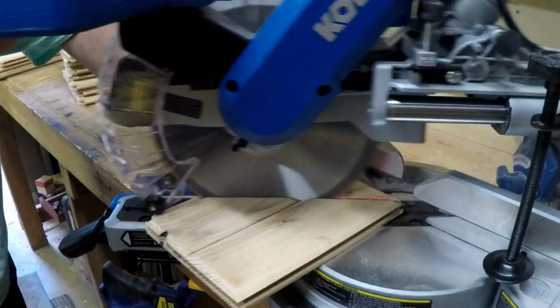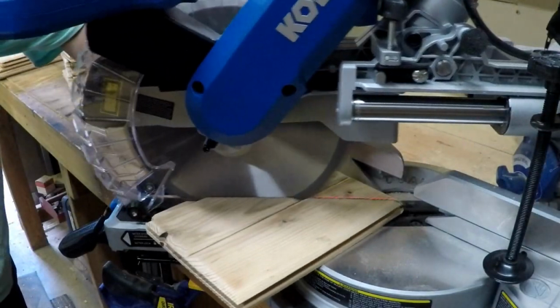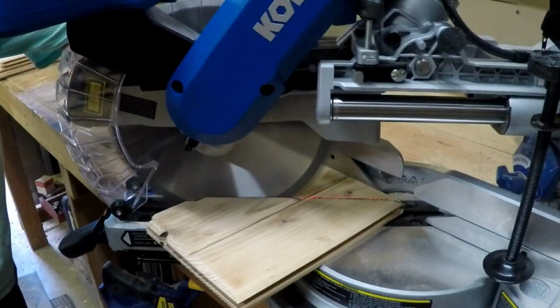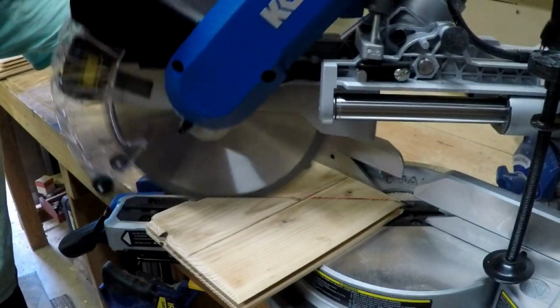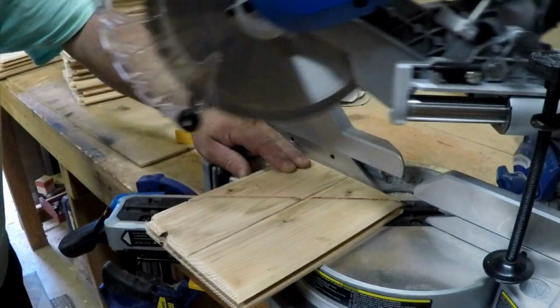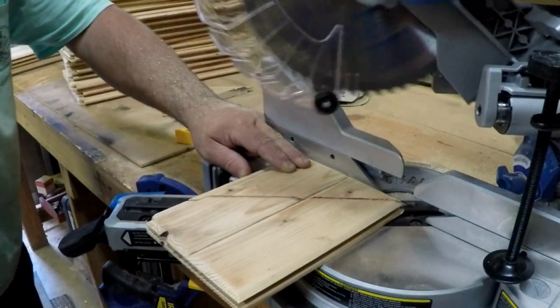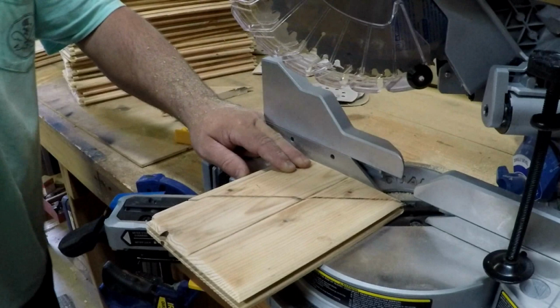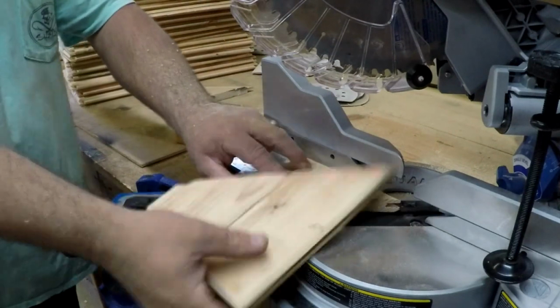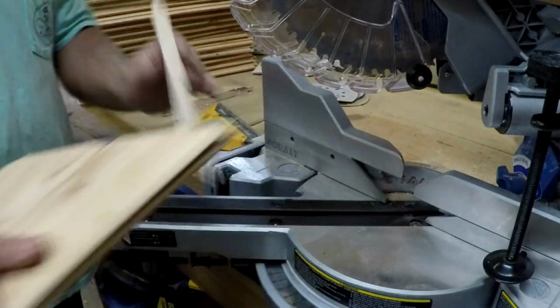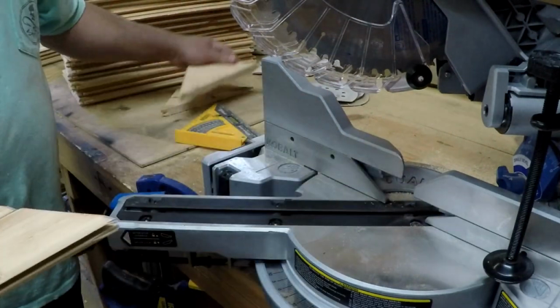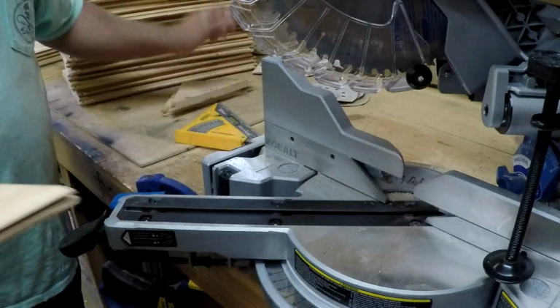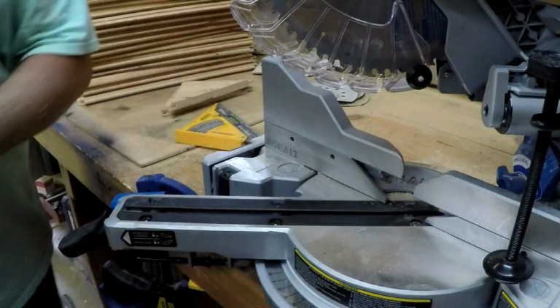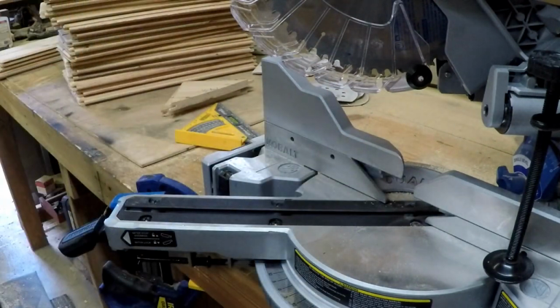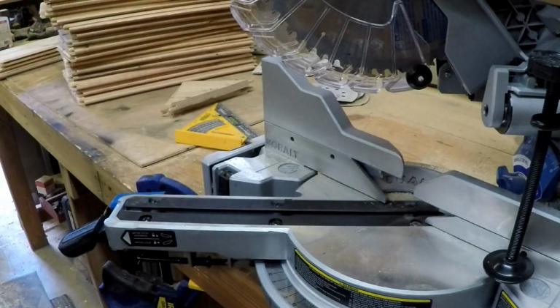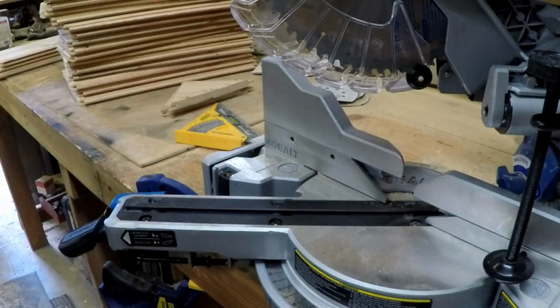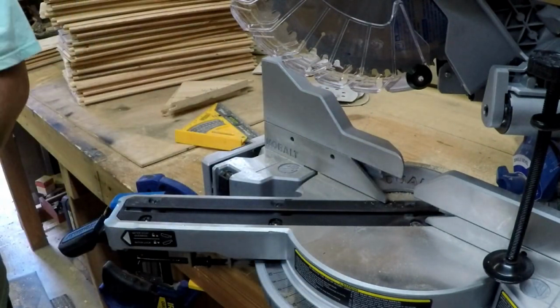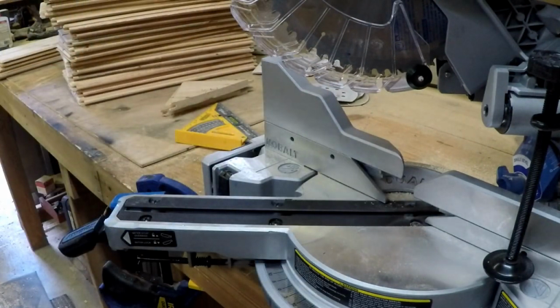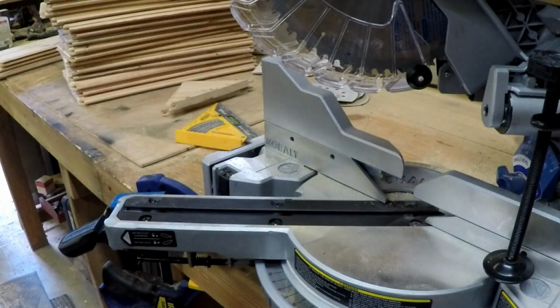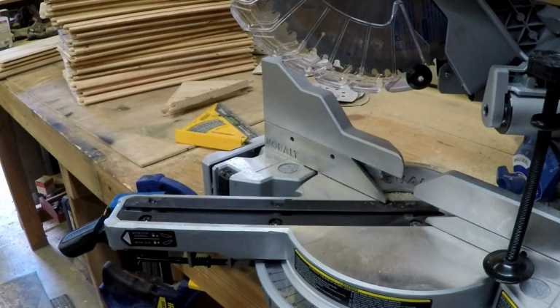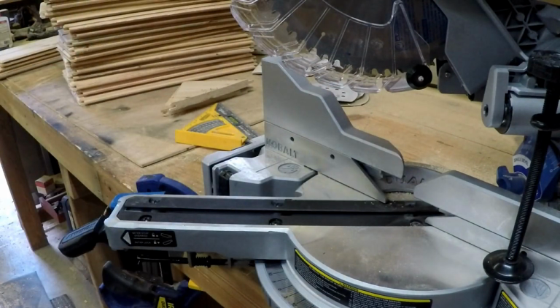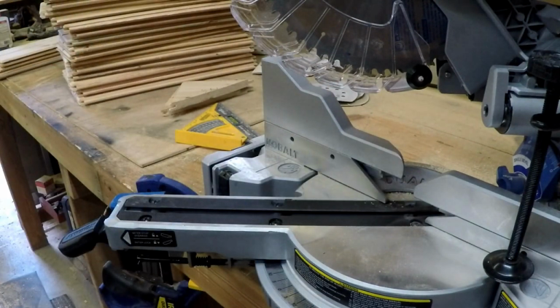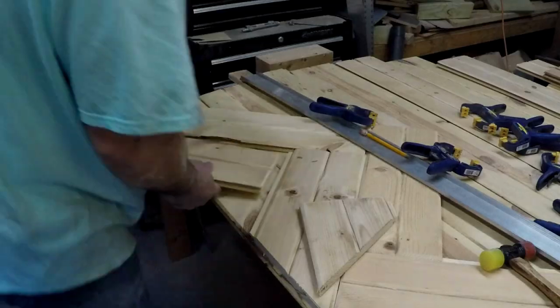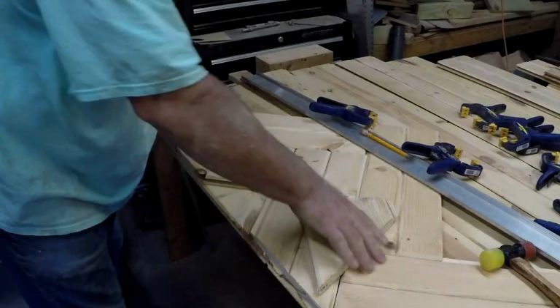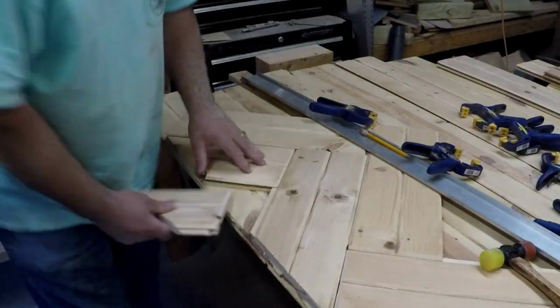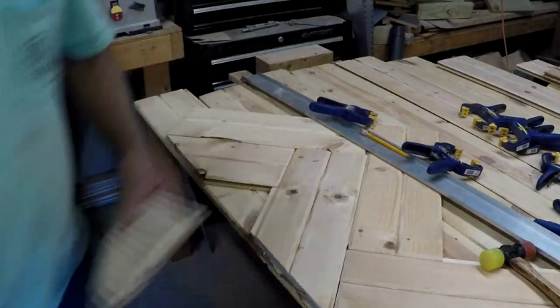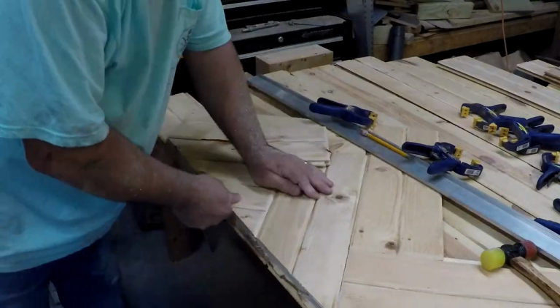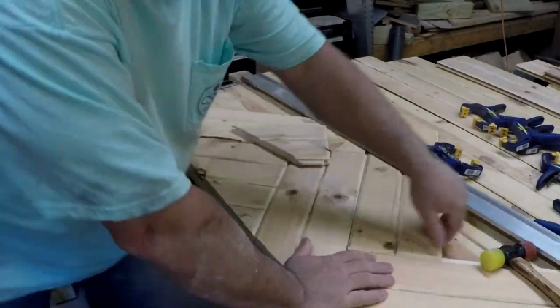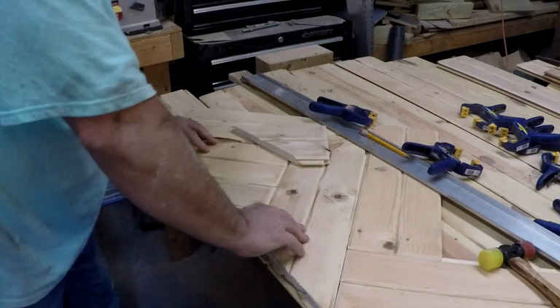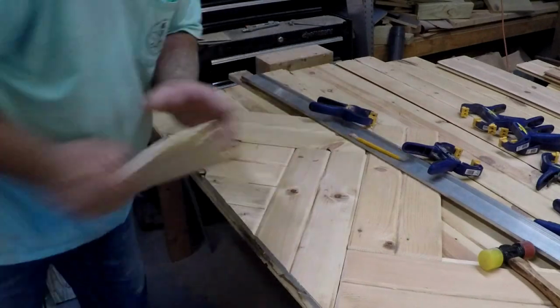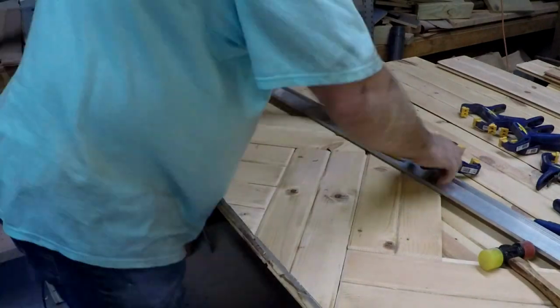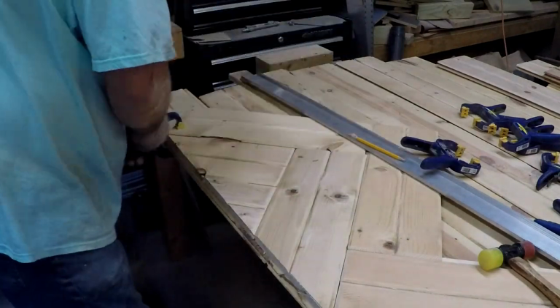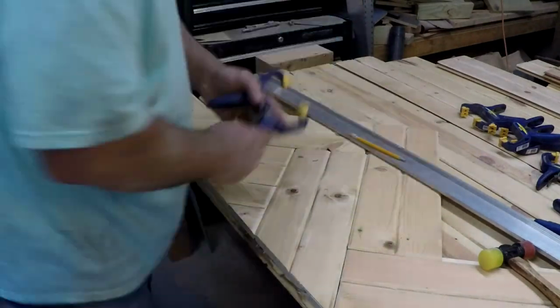With that resolved, I can start cutting and fitting the smaller pieces at the bottom and get this first row assembled and ready to go up on the wall.